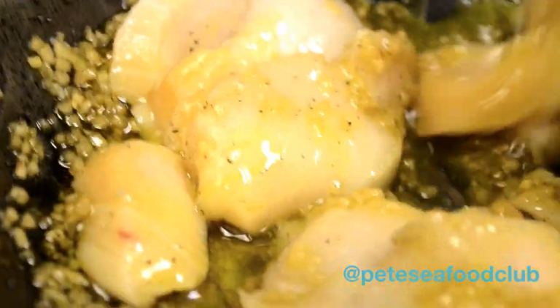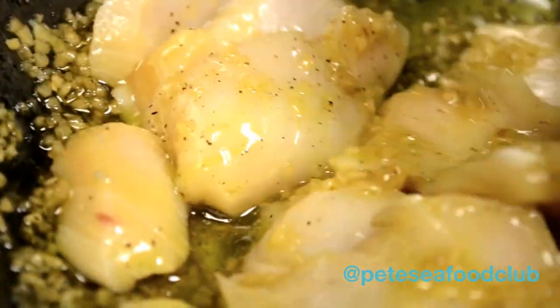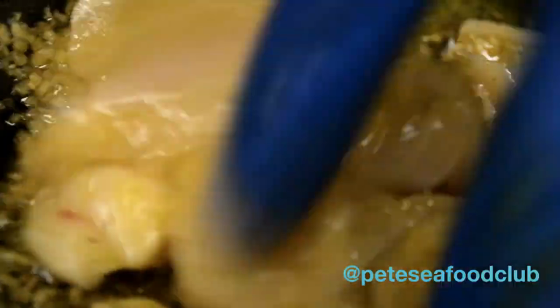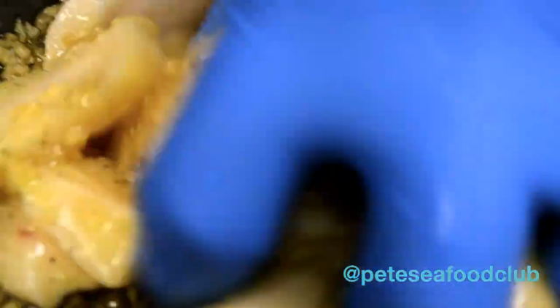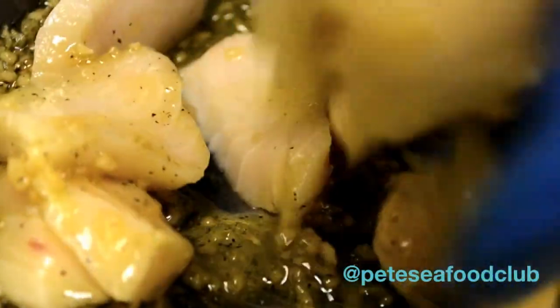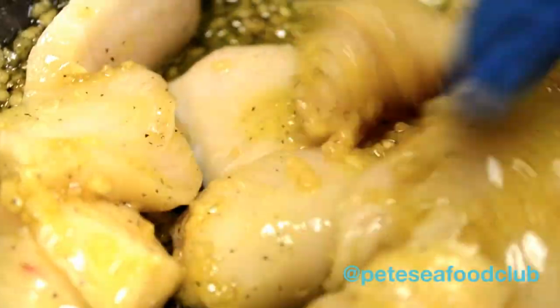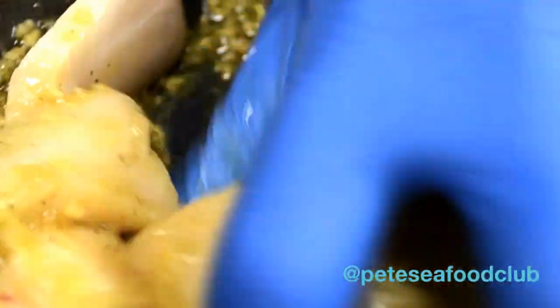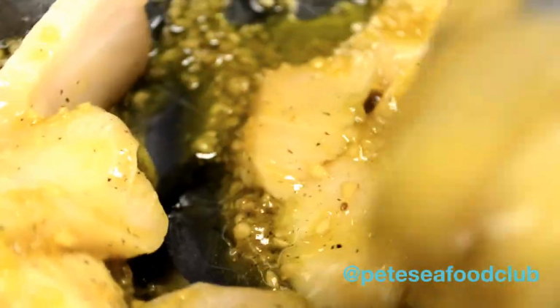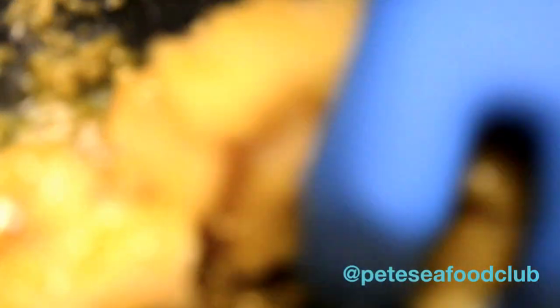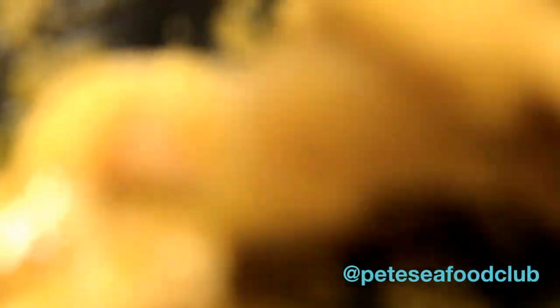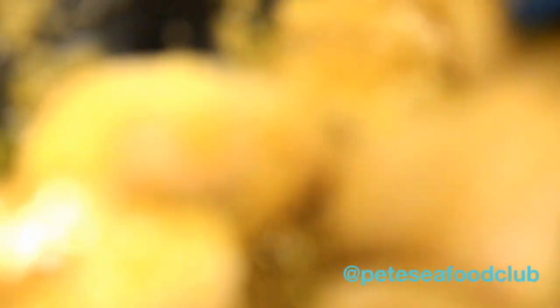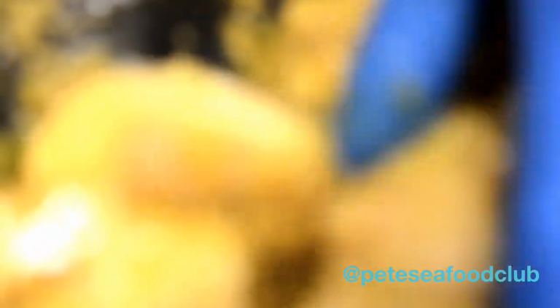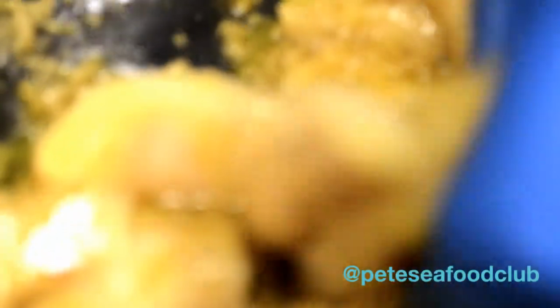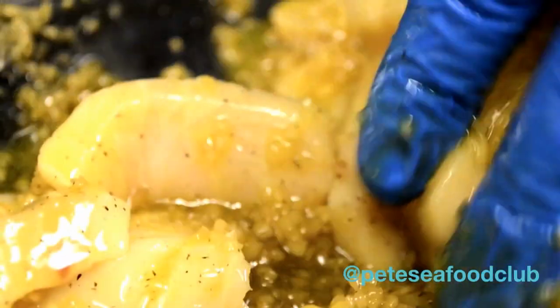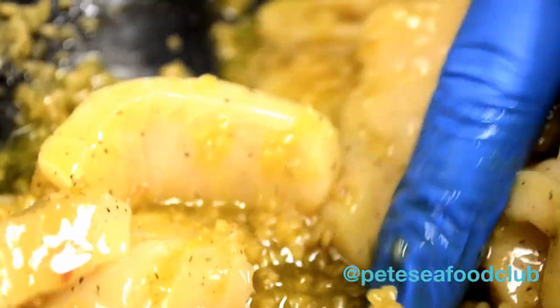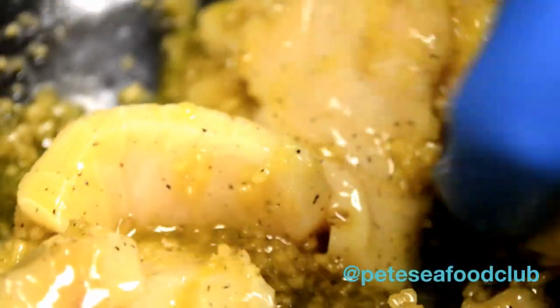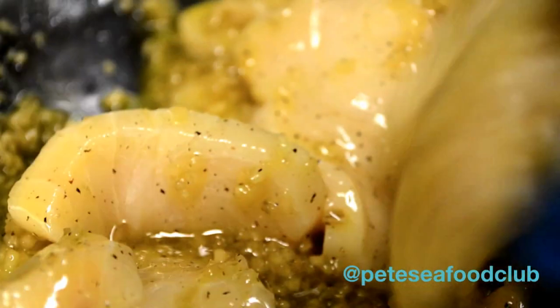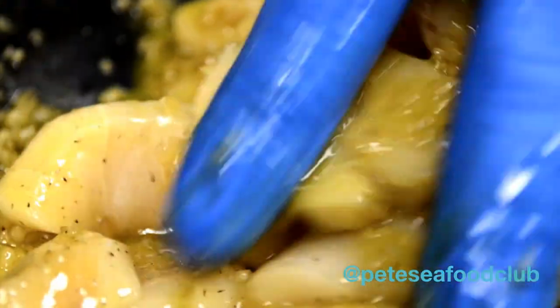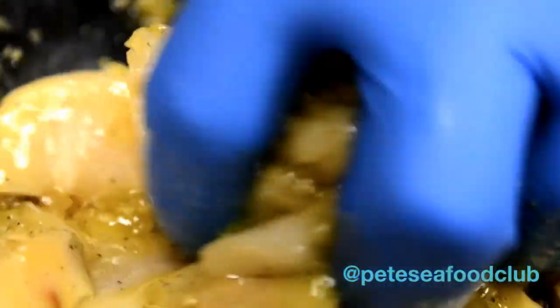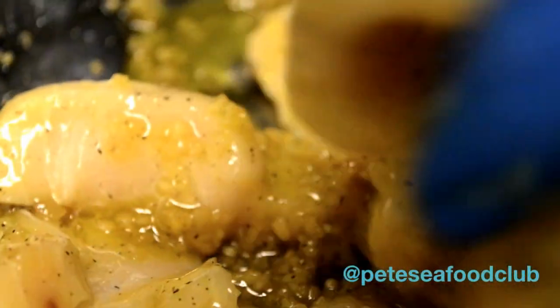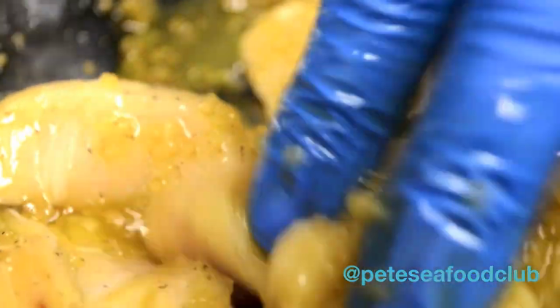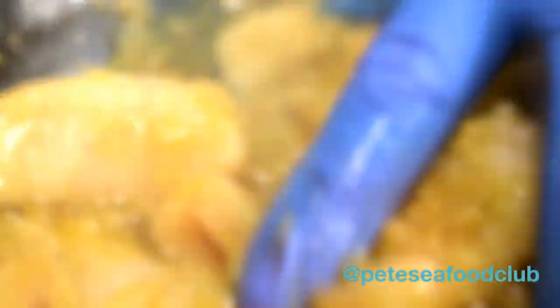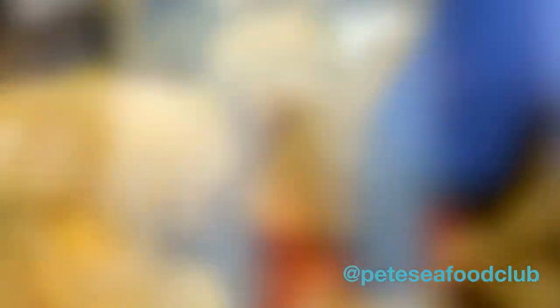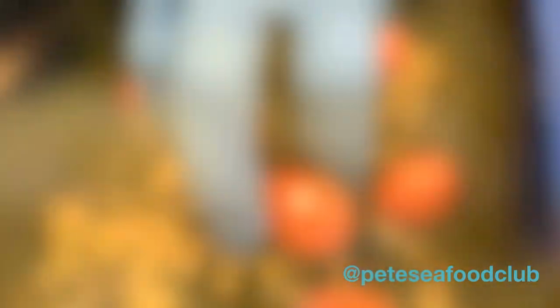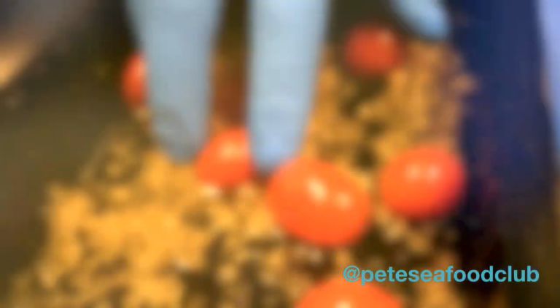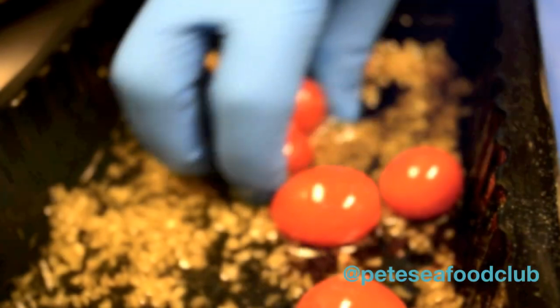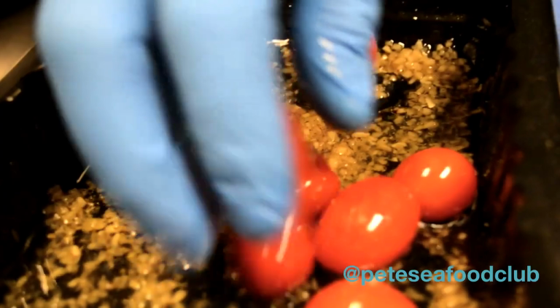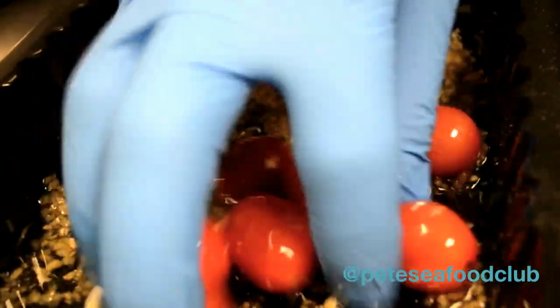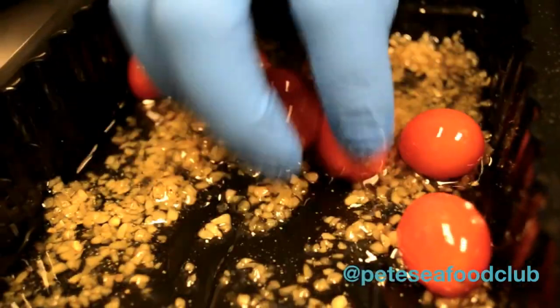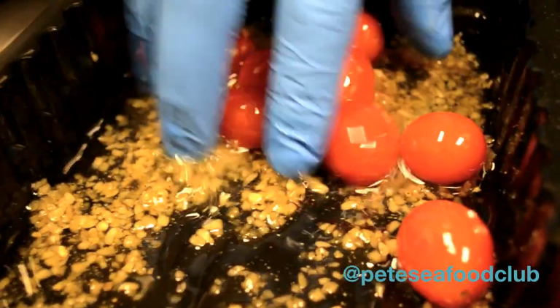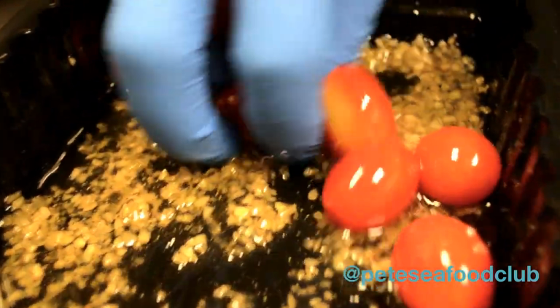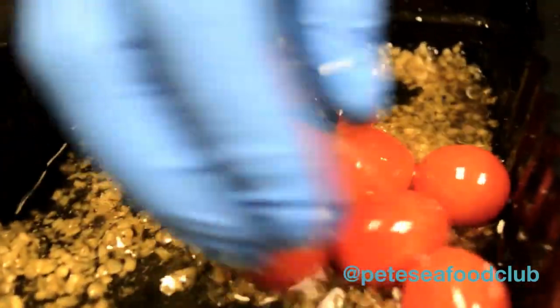Once you pan-sear it, the garlic is going to cook on the outside of the fish and create a nice crust. I have cherry tomatoes in the same mixture that I'm going to use for the fish.